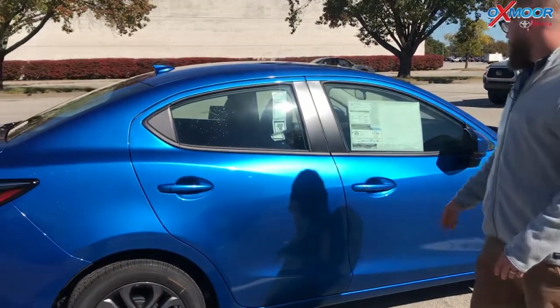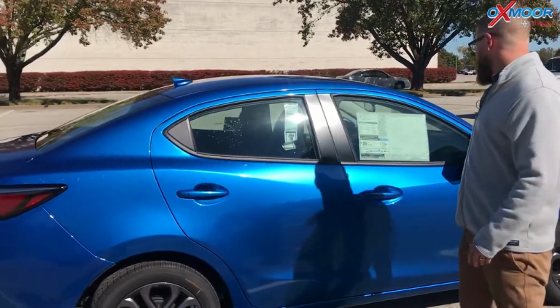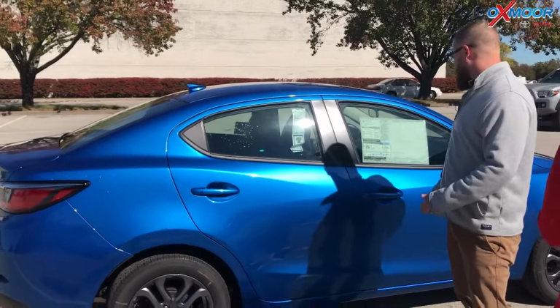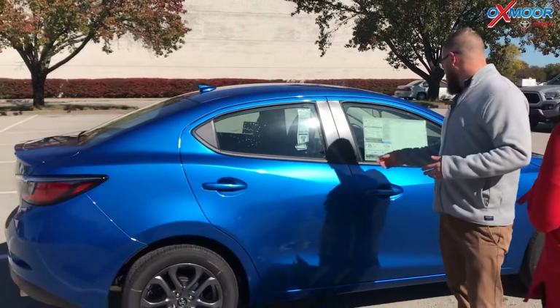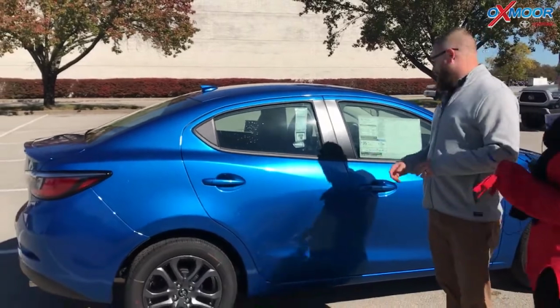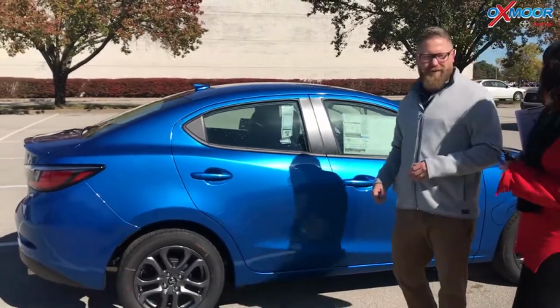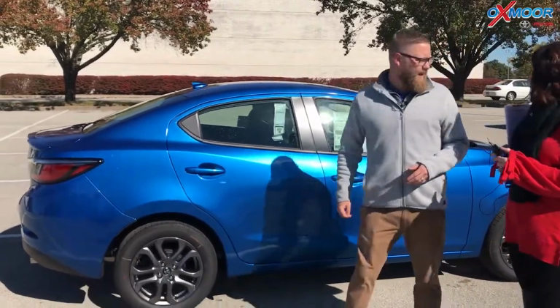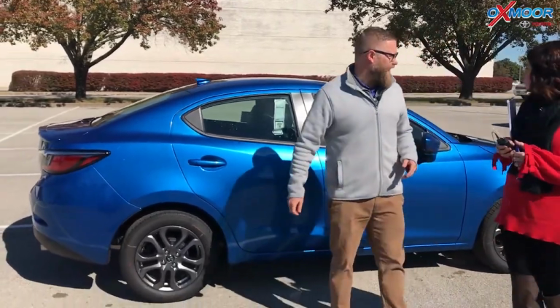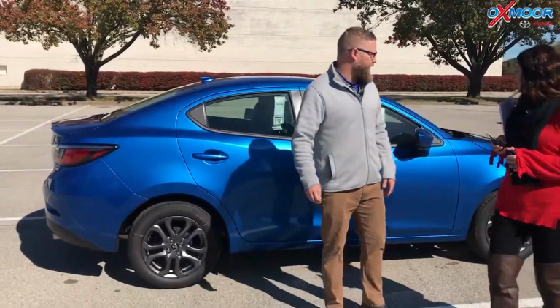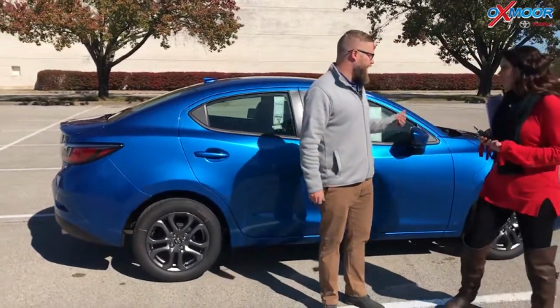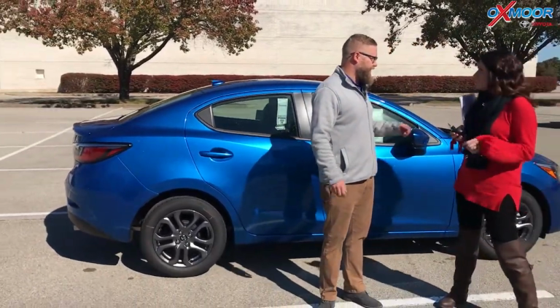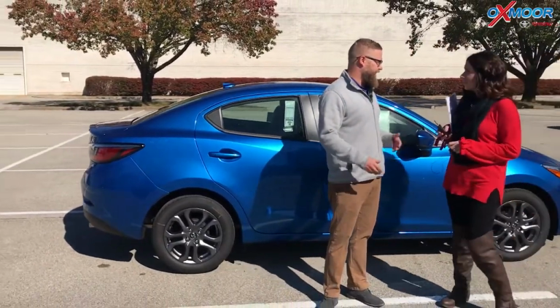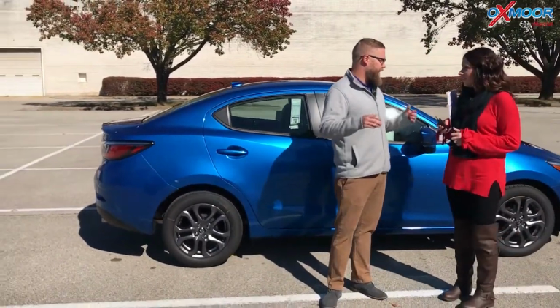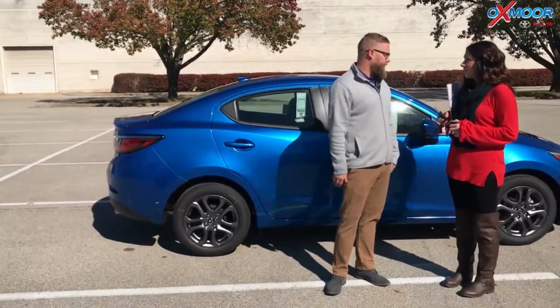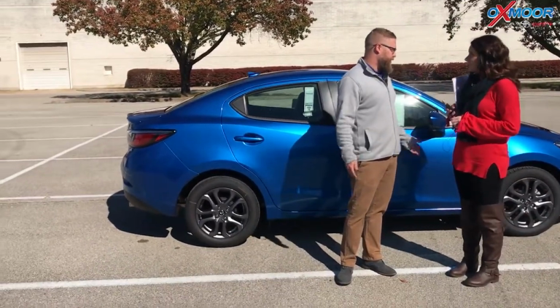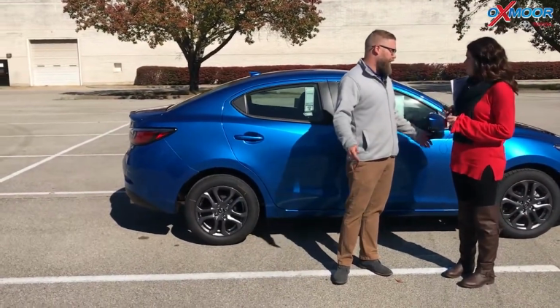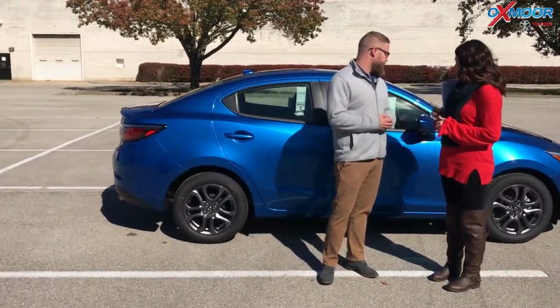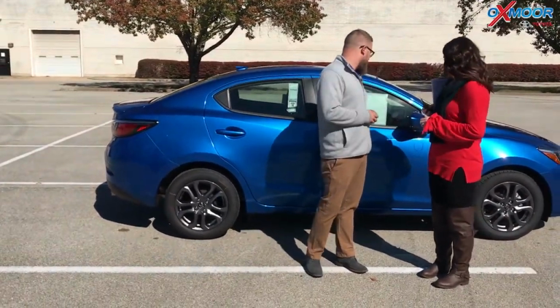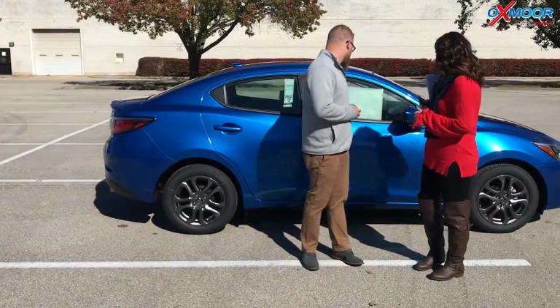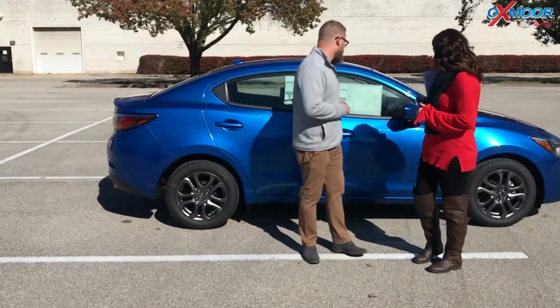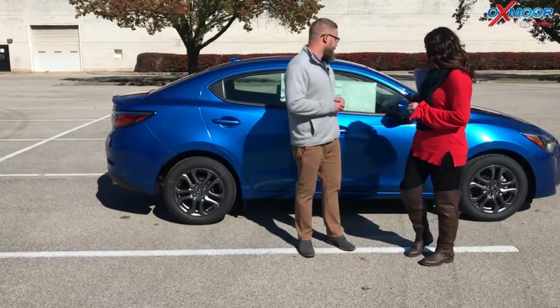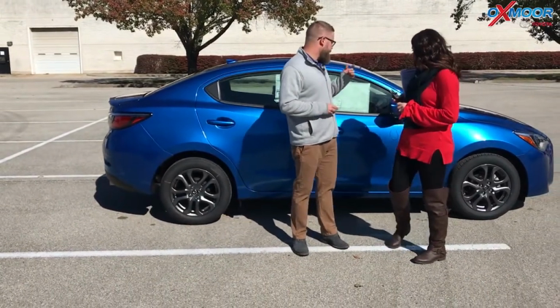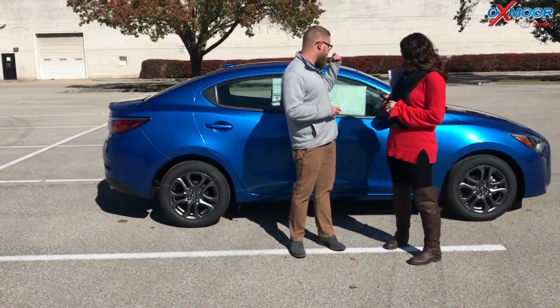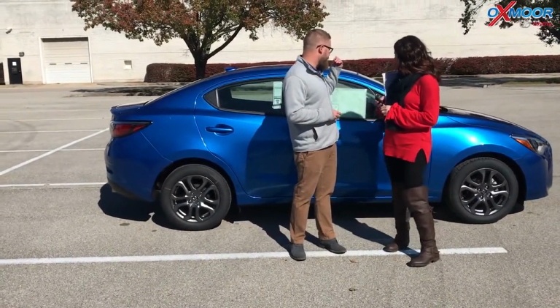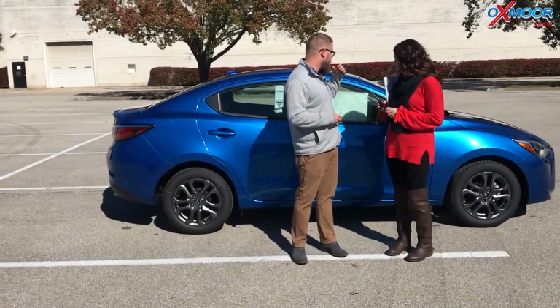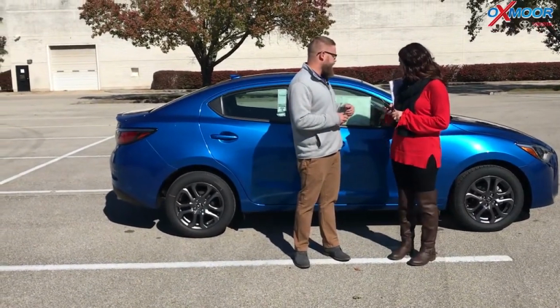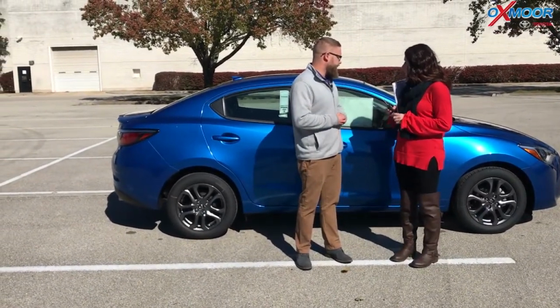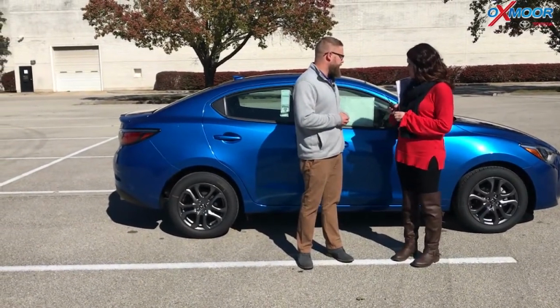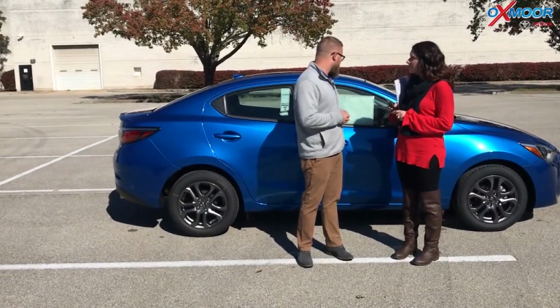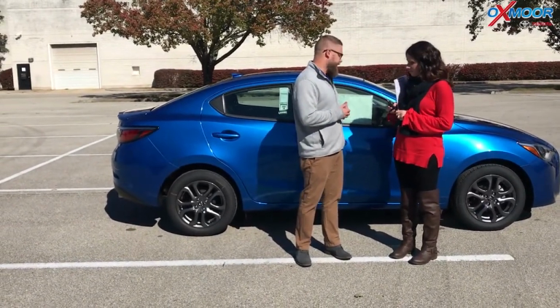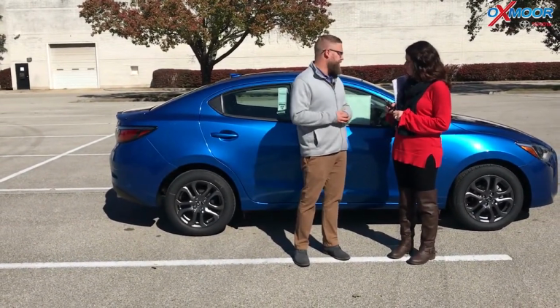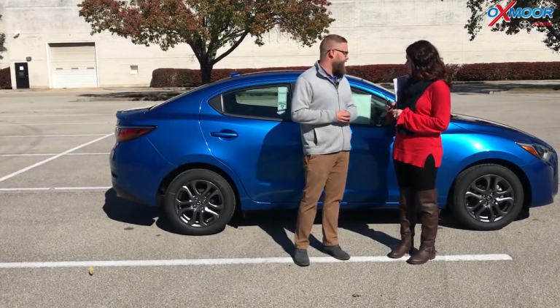These things are less than $20,000, and you get leather seats and XM radio. I mean, it's a great bargain — you can't beat that. Low-speed pre-collision system in this as well. I mean, it's got everything.